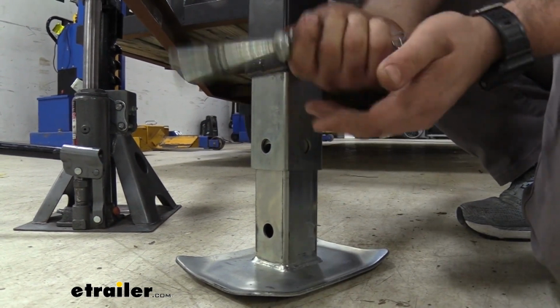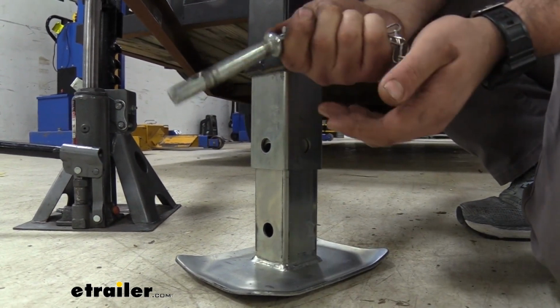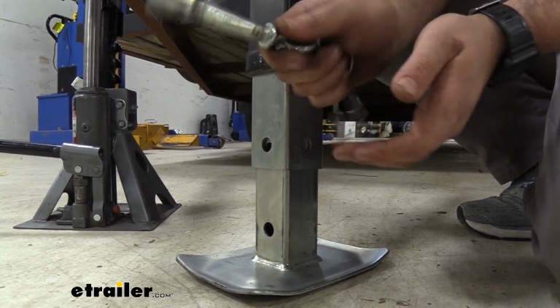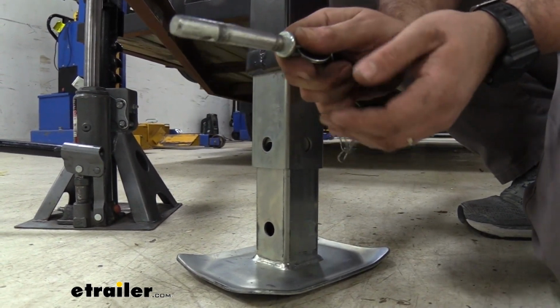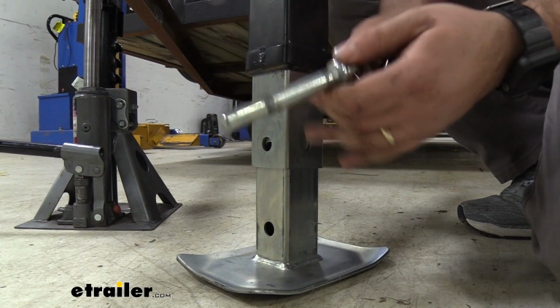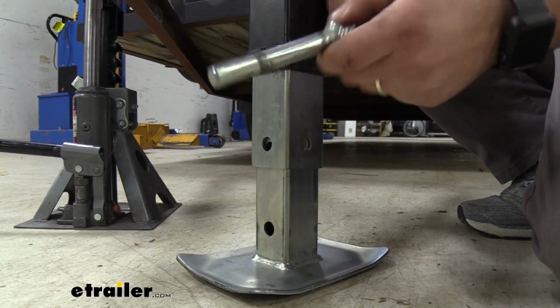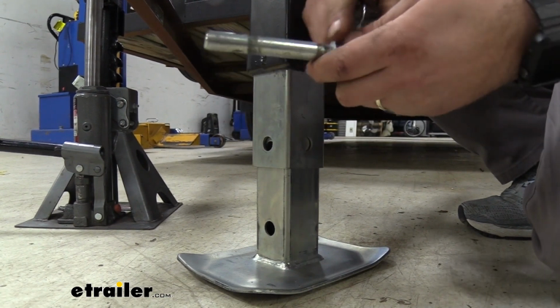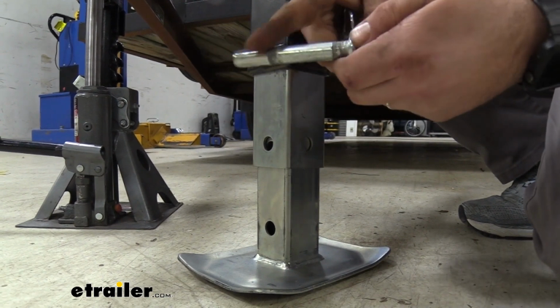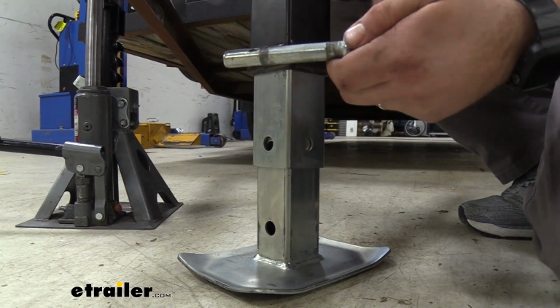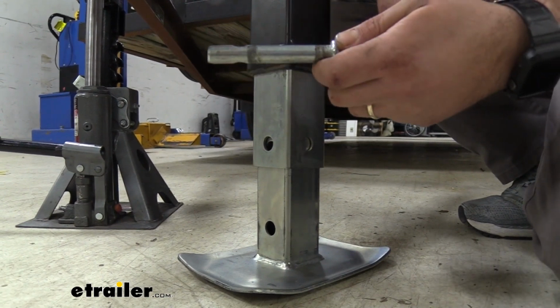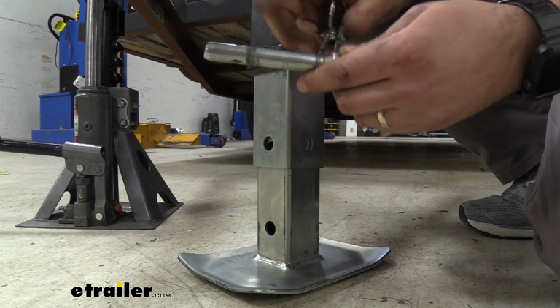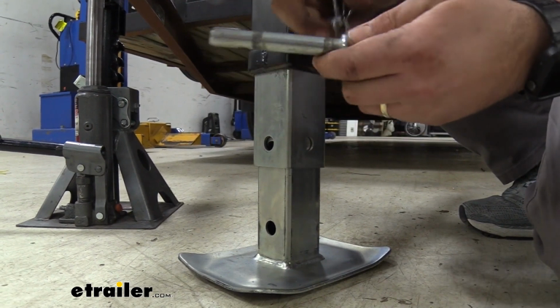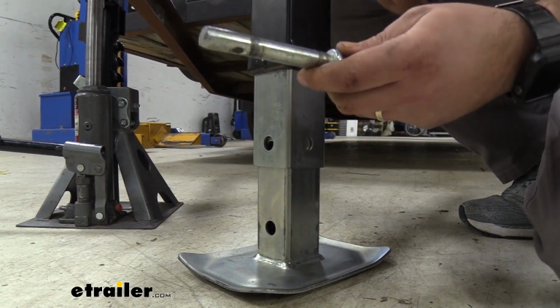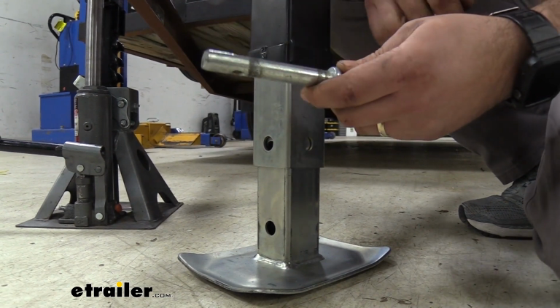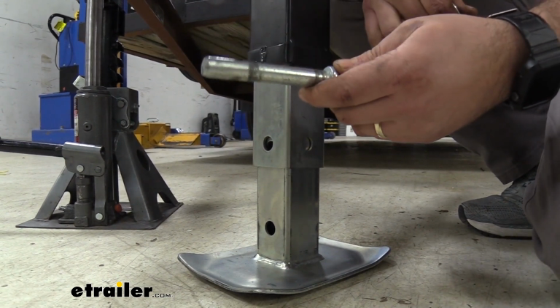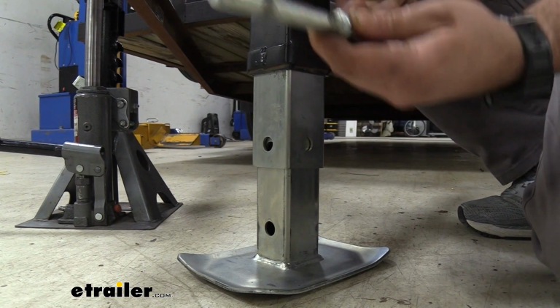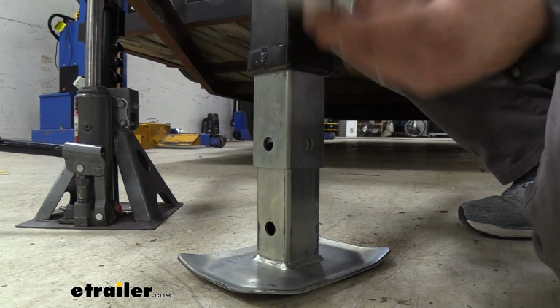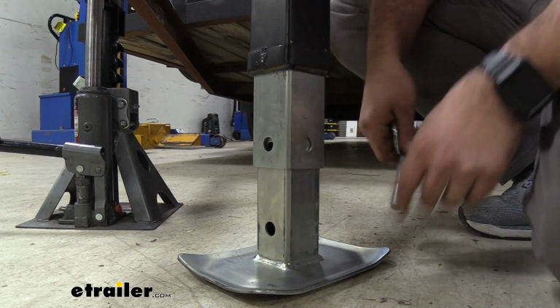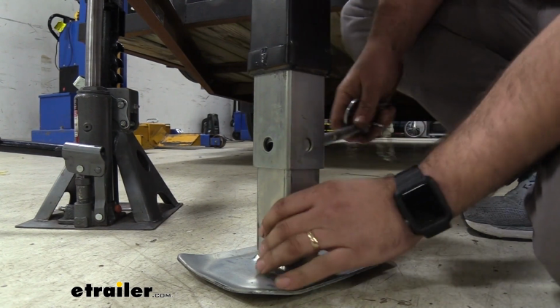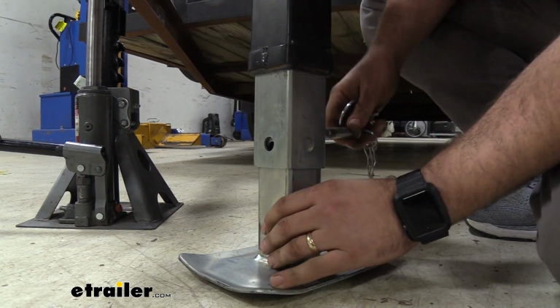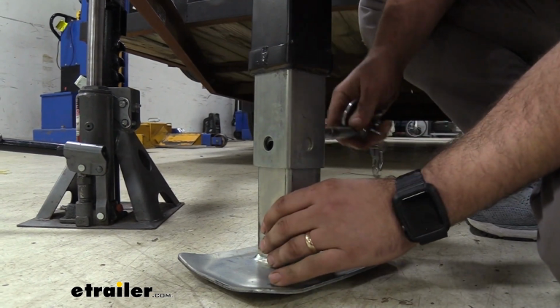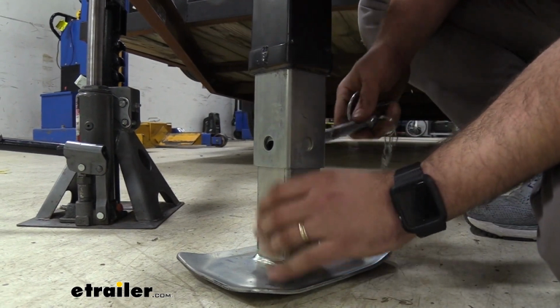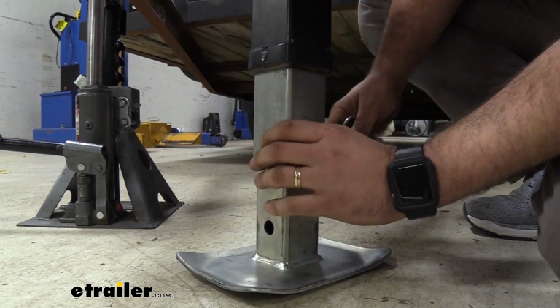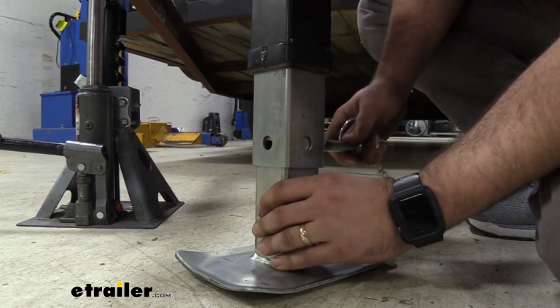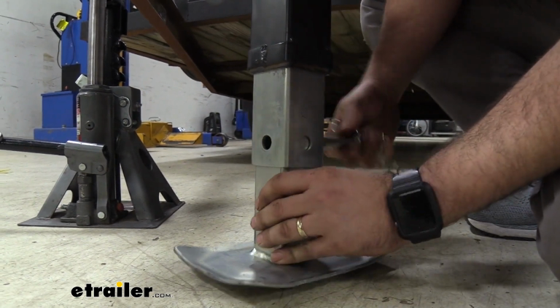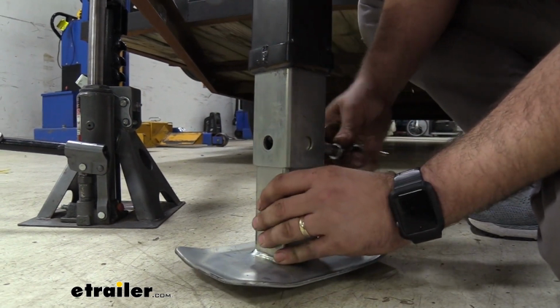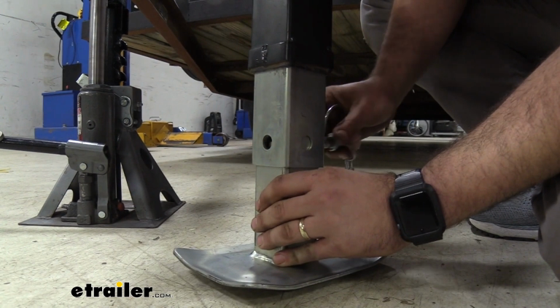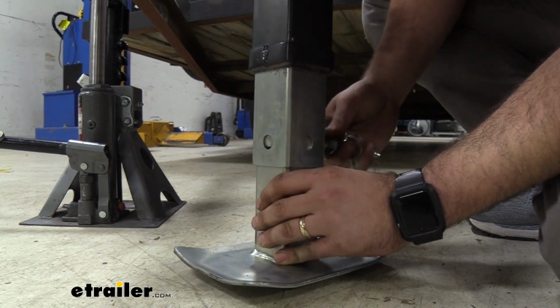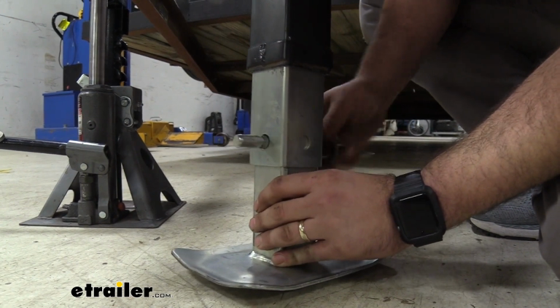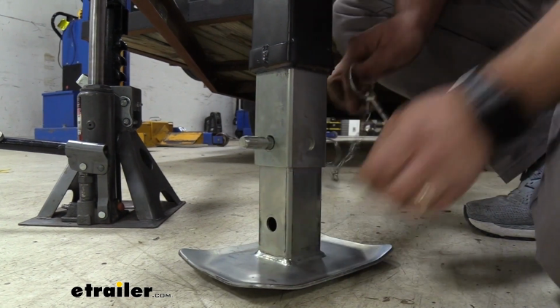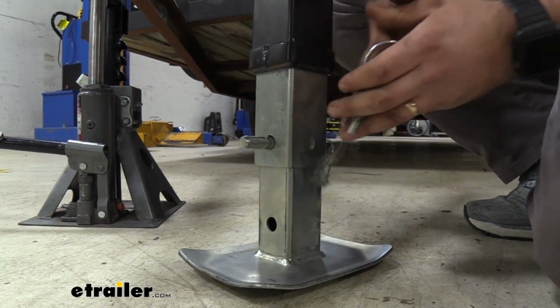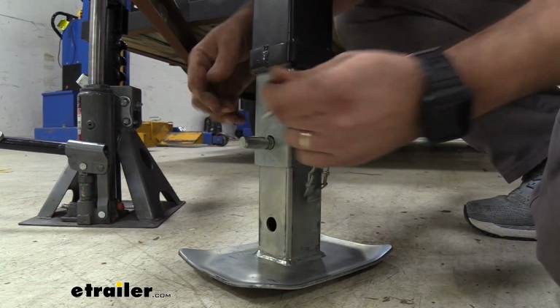You can just buy the pin by itself and this is going to be a 9/16th inch diameter and two and three quarter inches long. So this should be a quick replacement and that way you can get your drop leg in place and ready to use again.